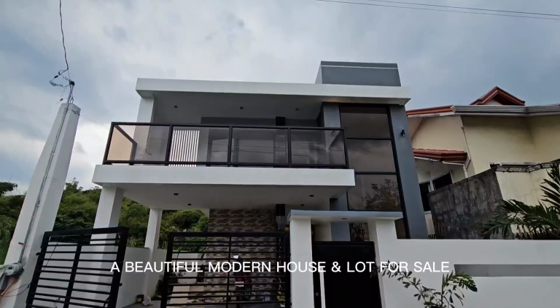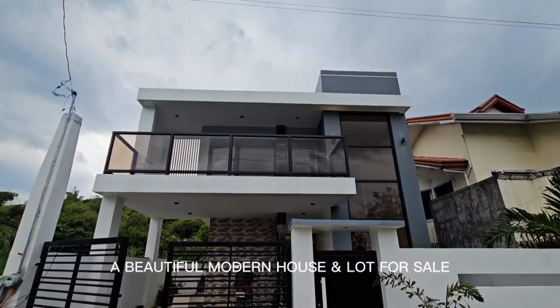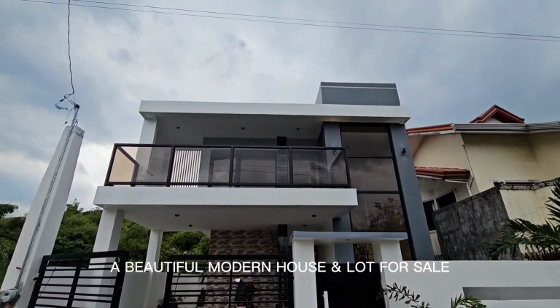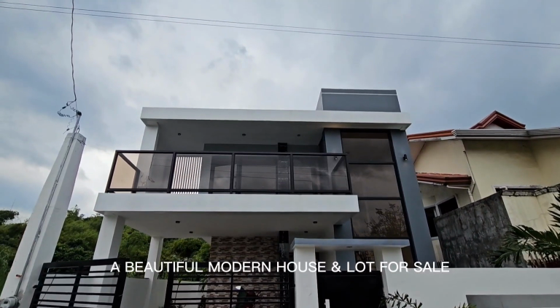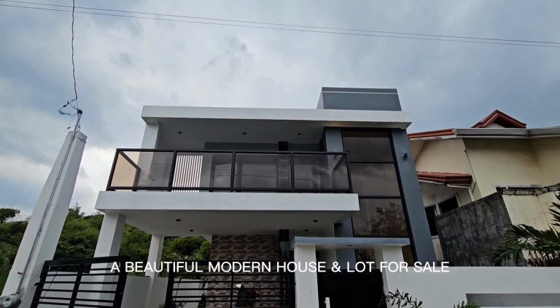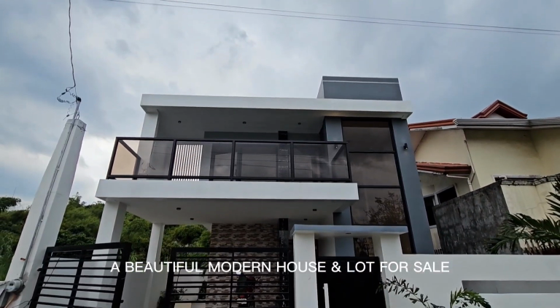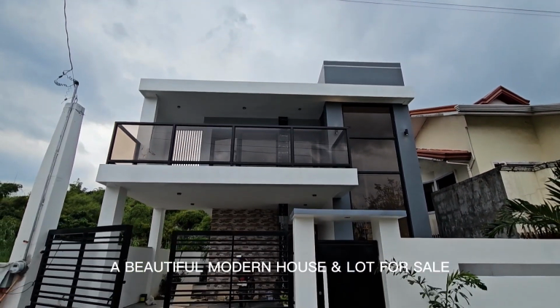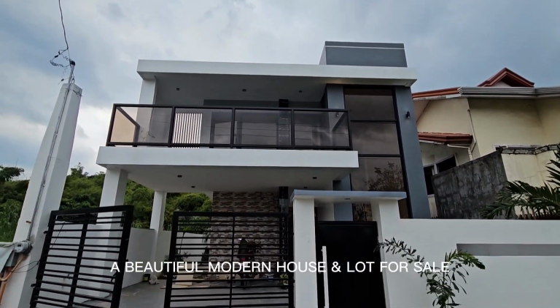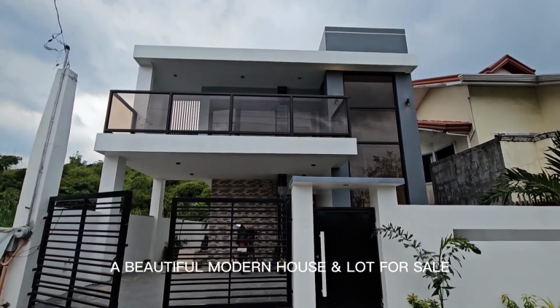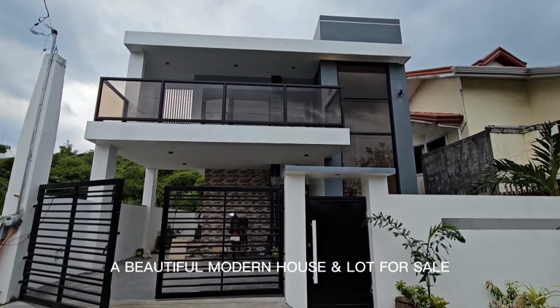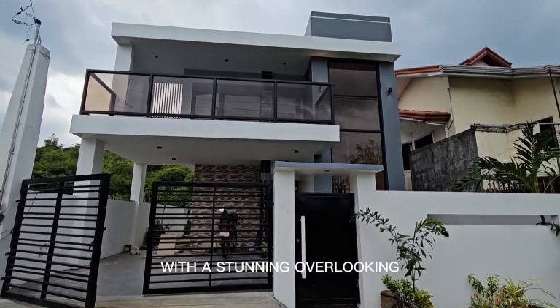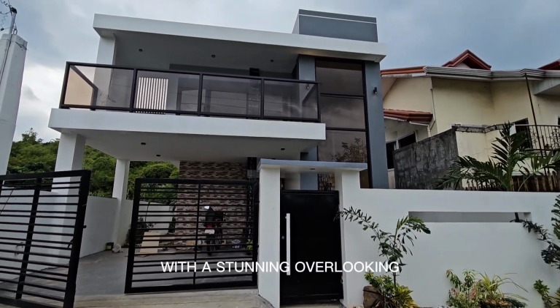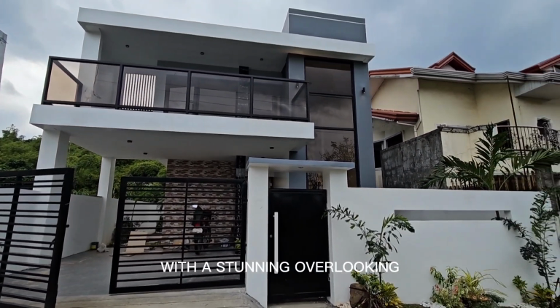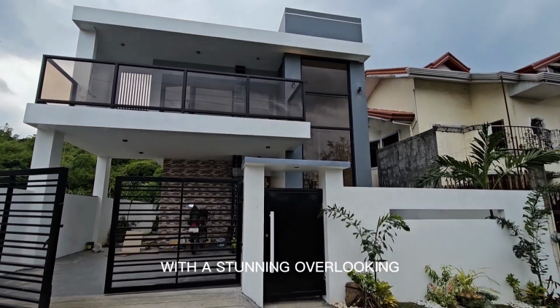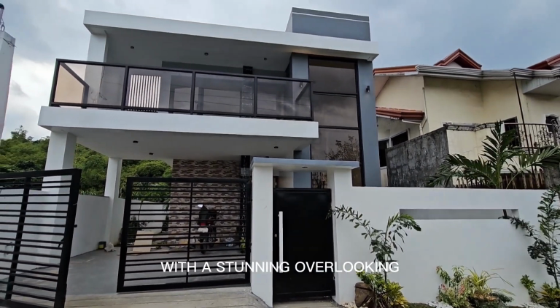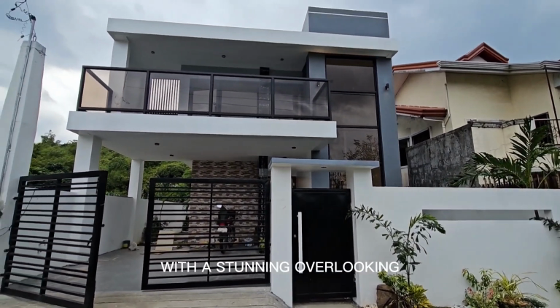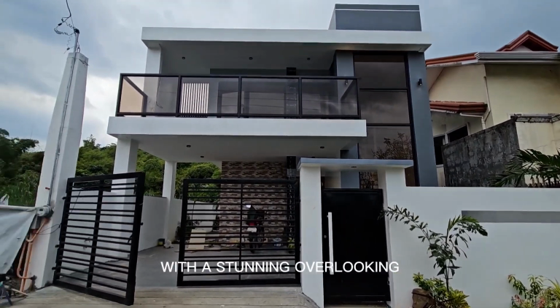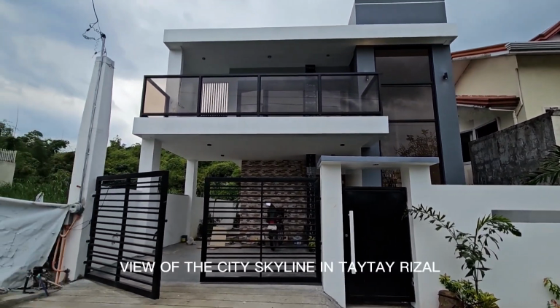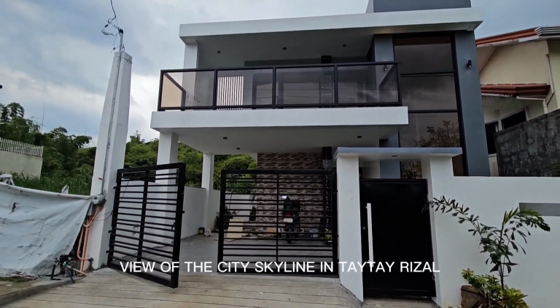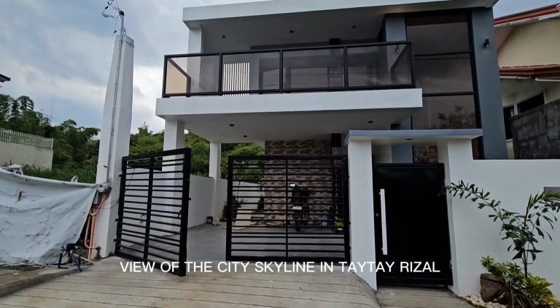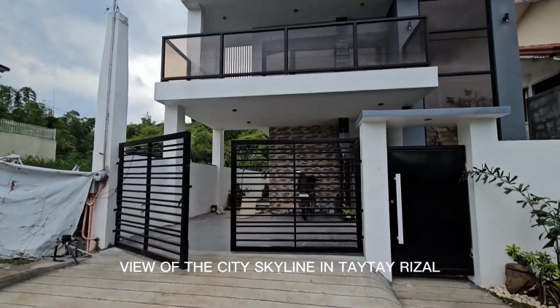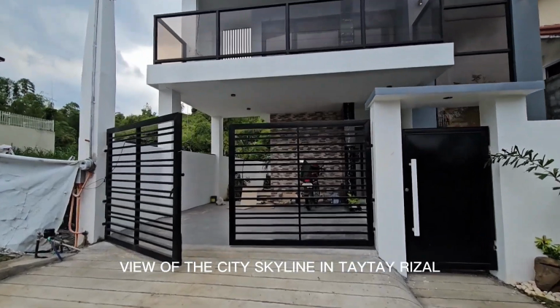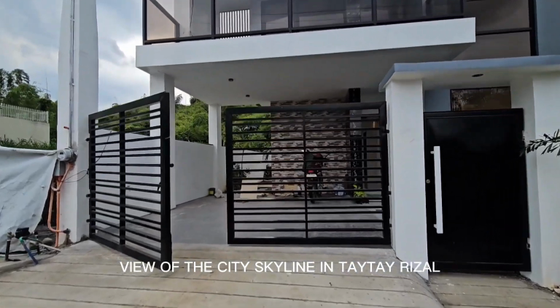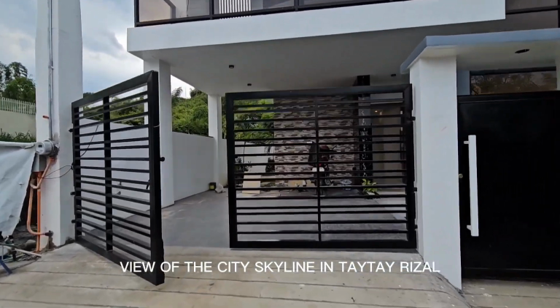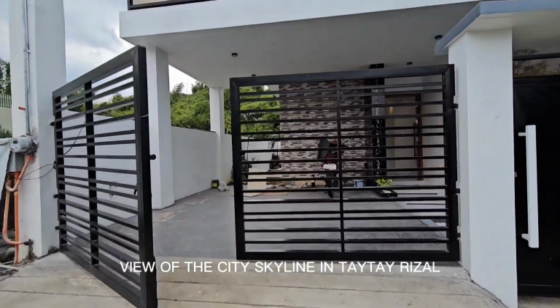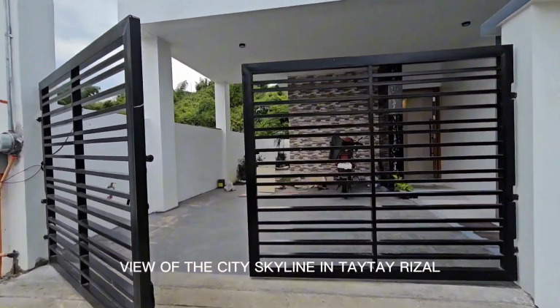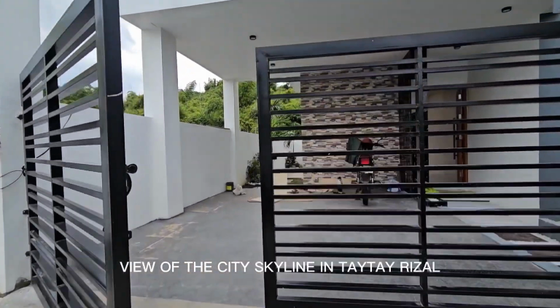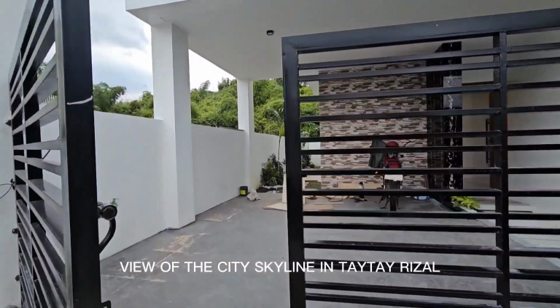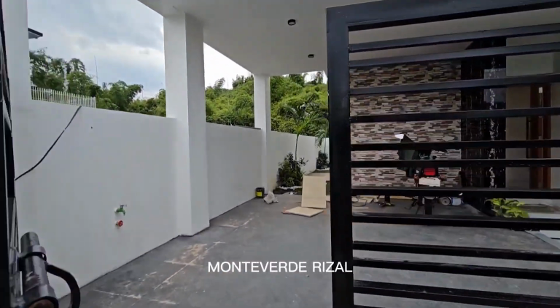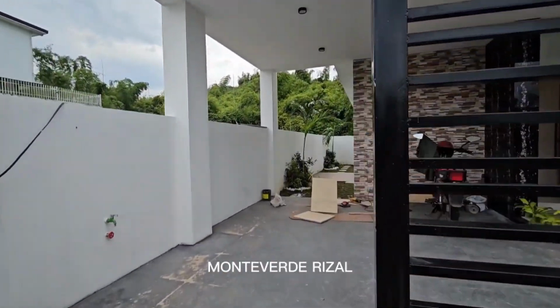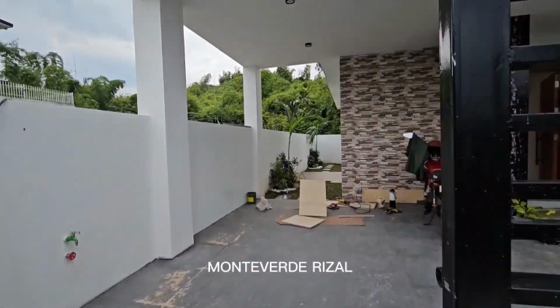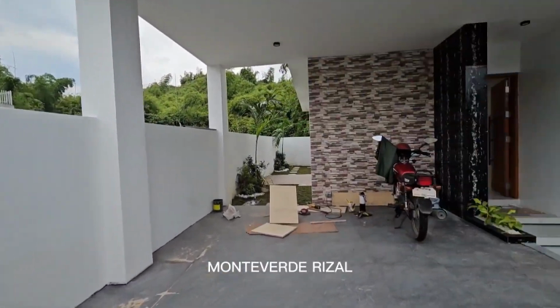A beautiful modern house and lot for sale, with a stunning overlooking view of the city skyline in Taytay, Rizal — Monteverdi Rizal.